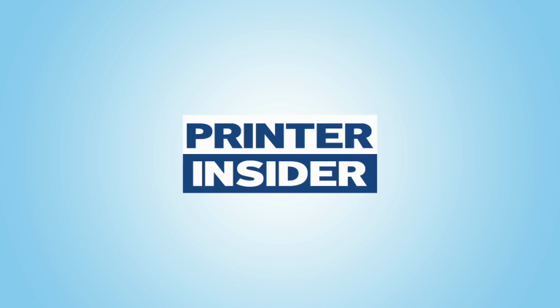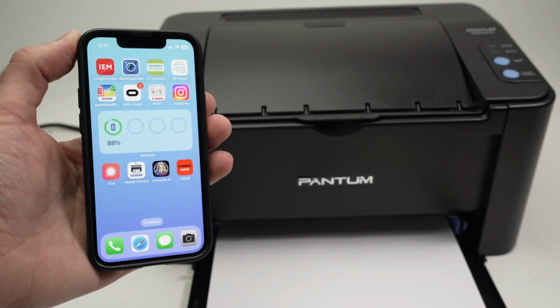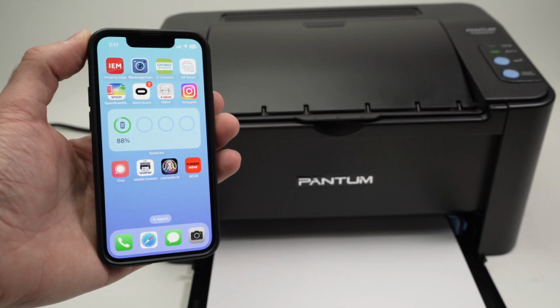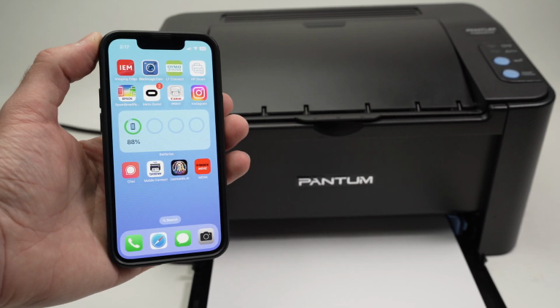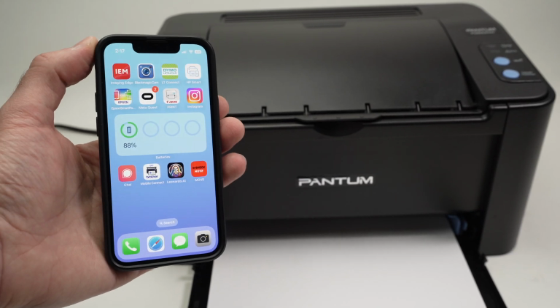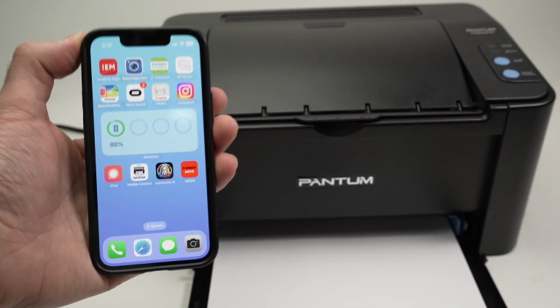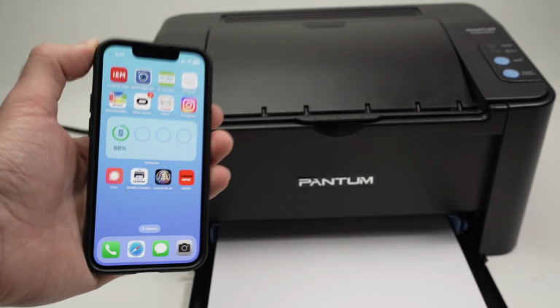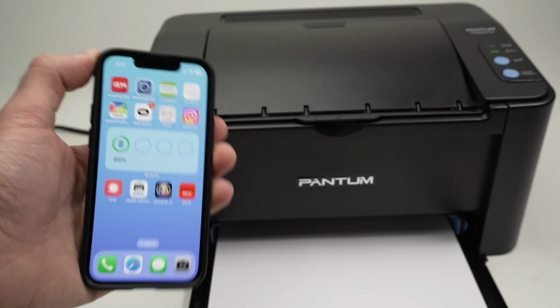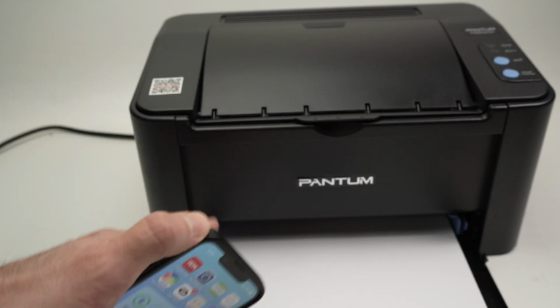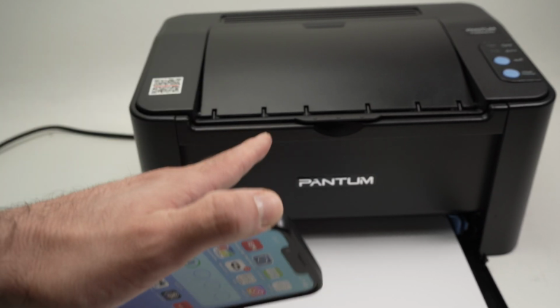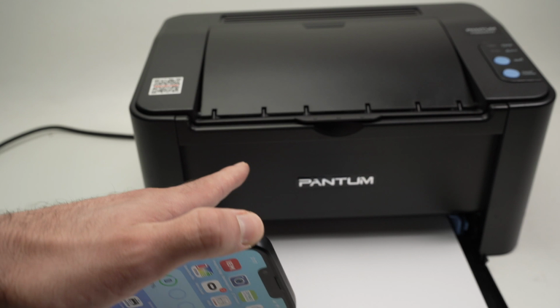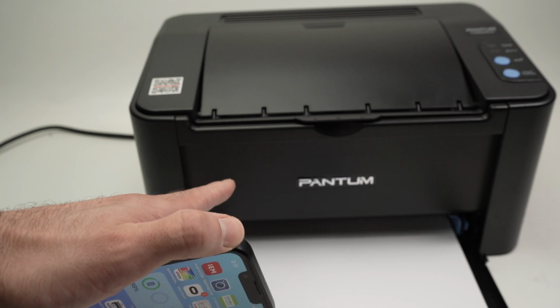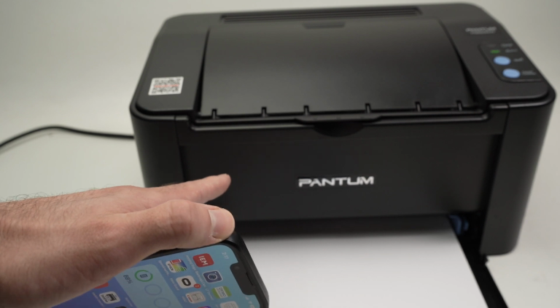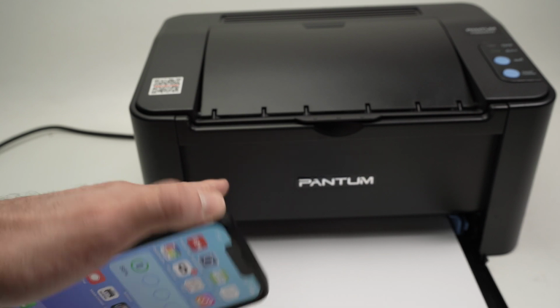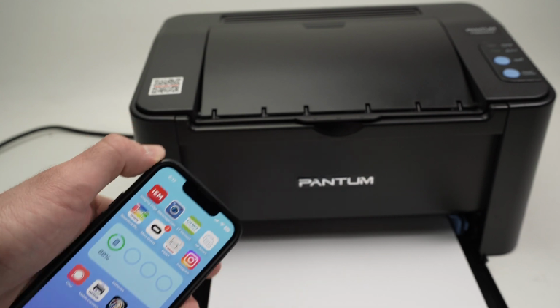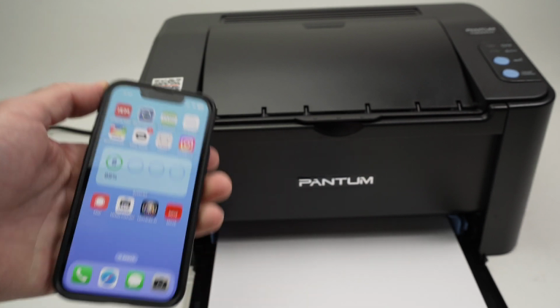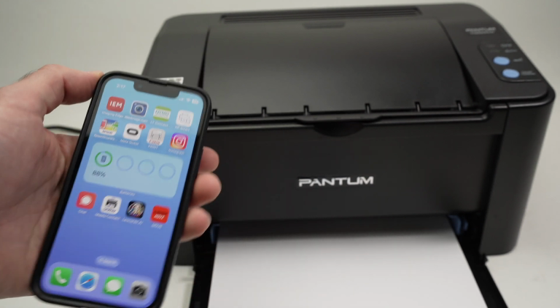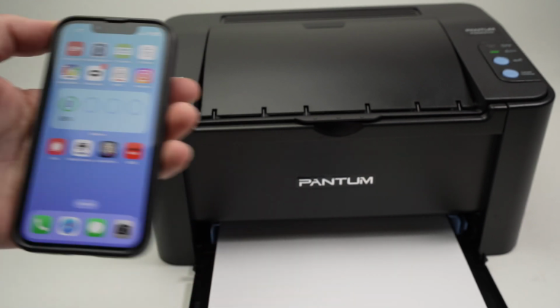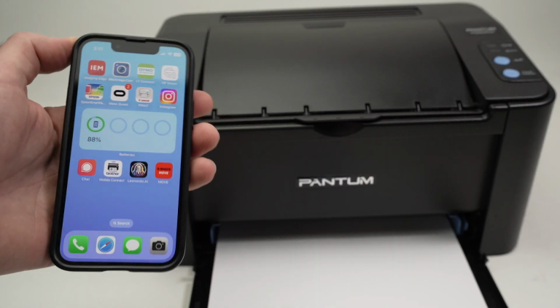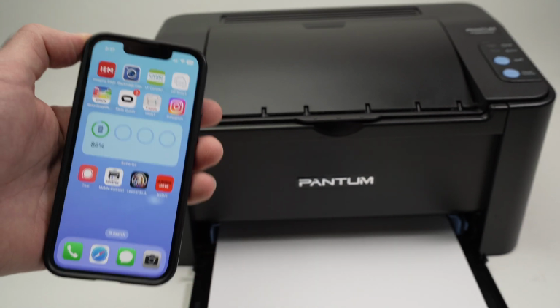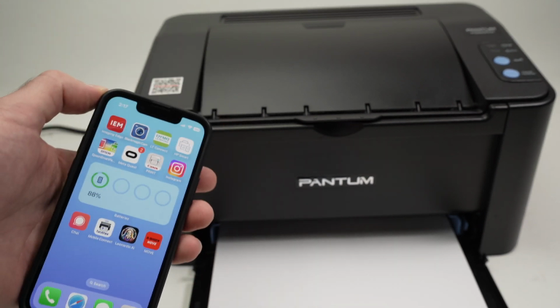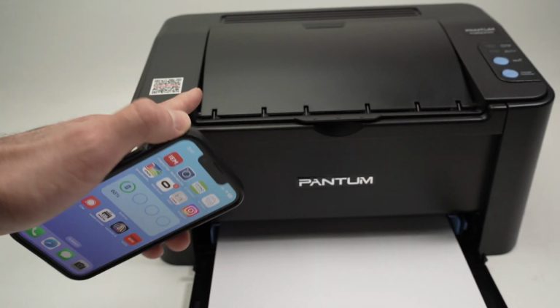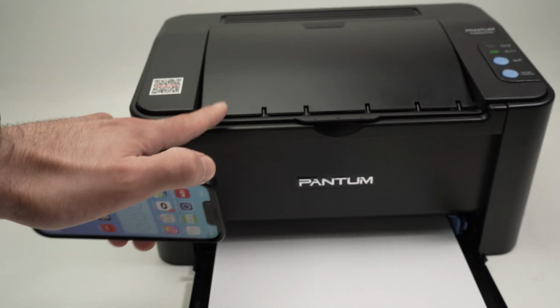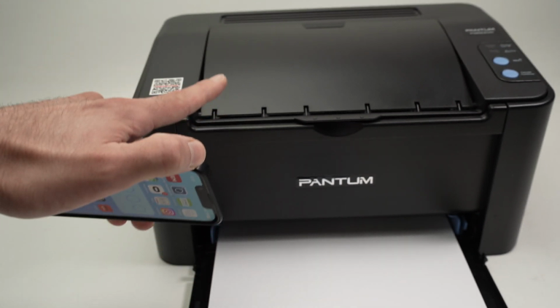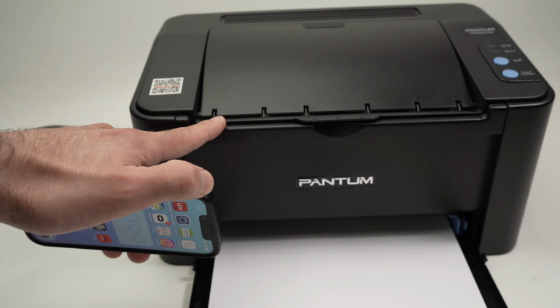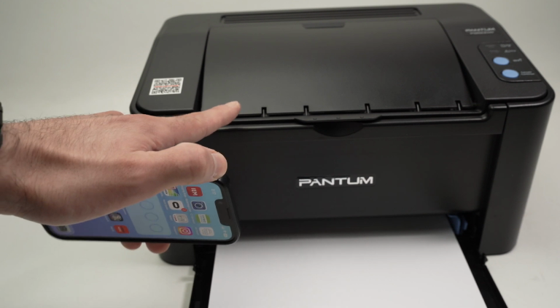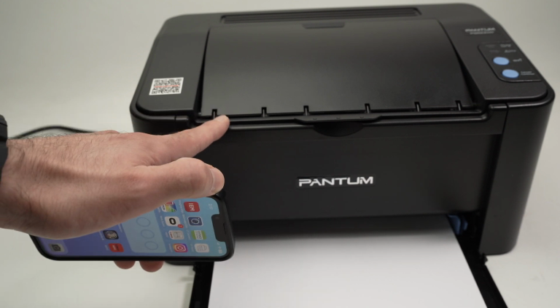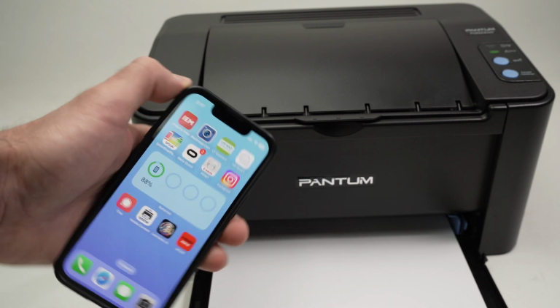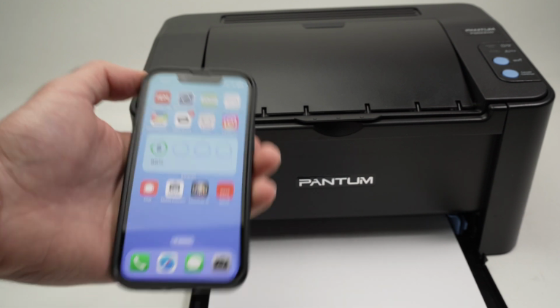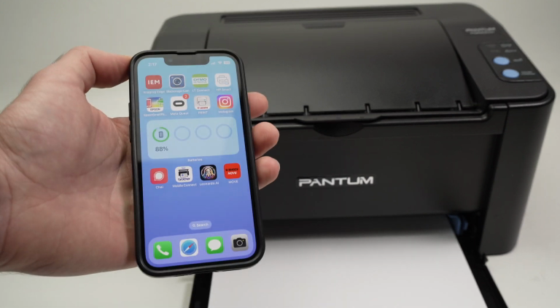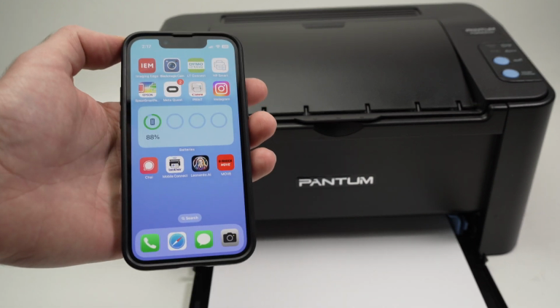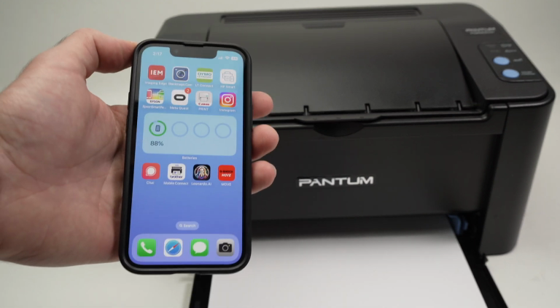In this video, I'll show you how to print using your iPhone and your Pantum P2500 printer. This works with many other Pantum models as well. So let's get started right away.